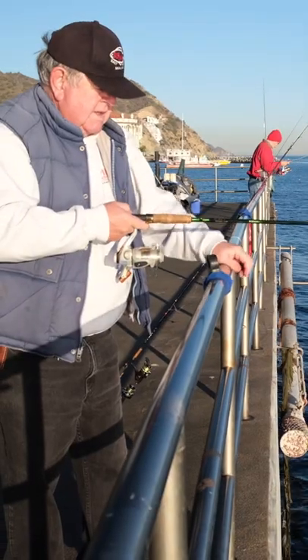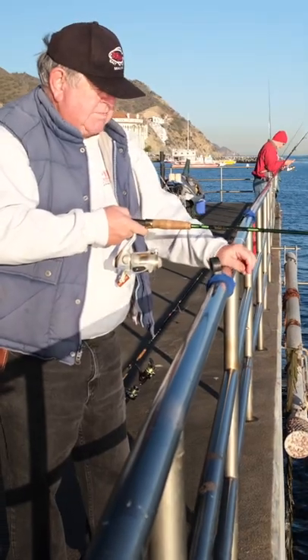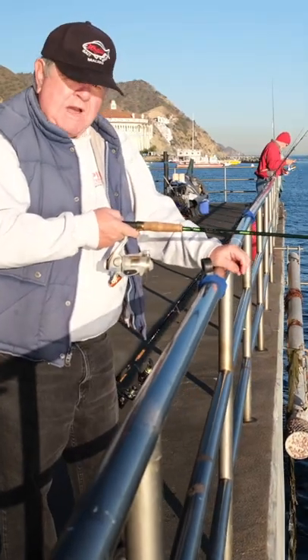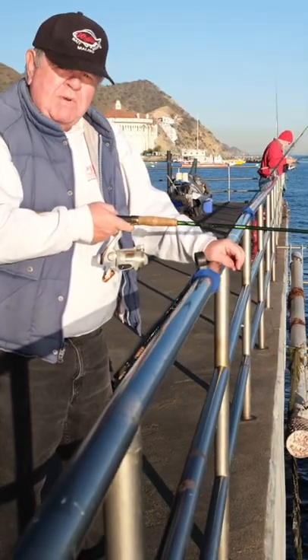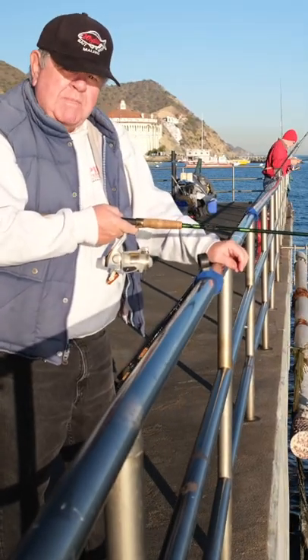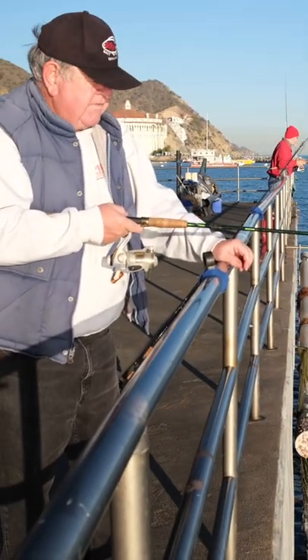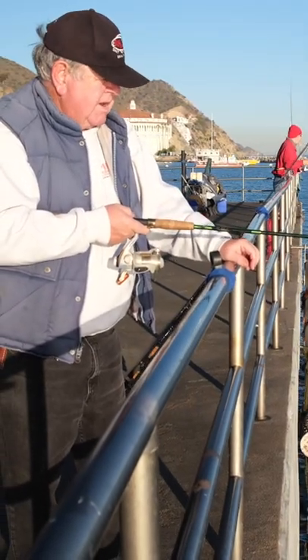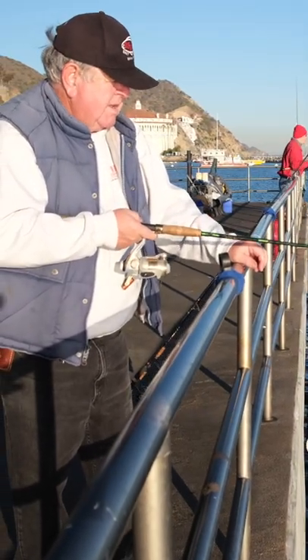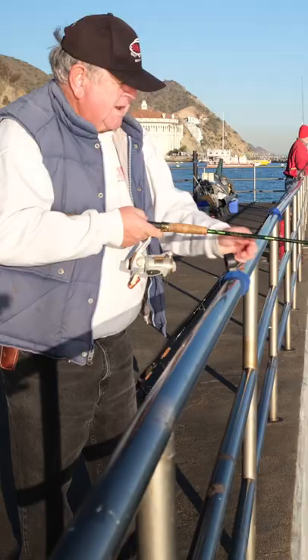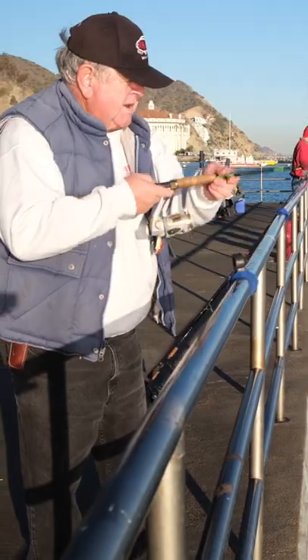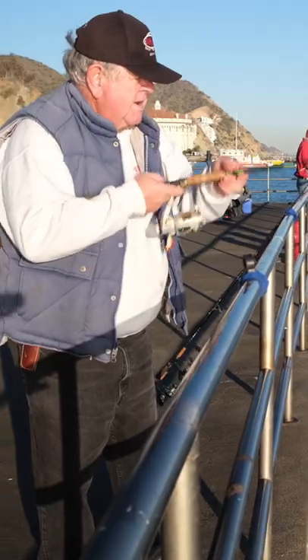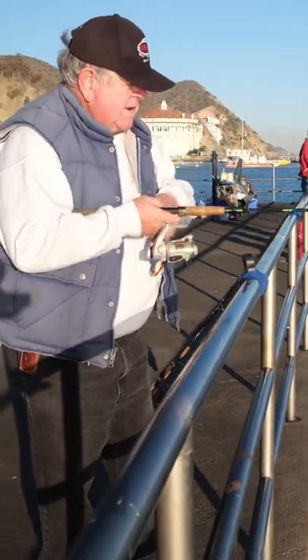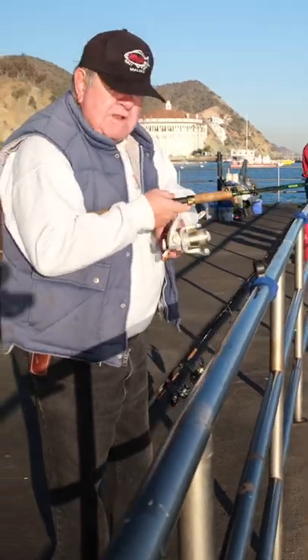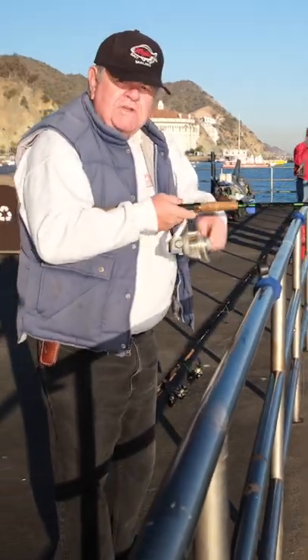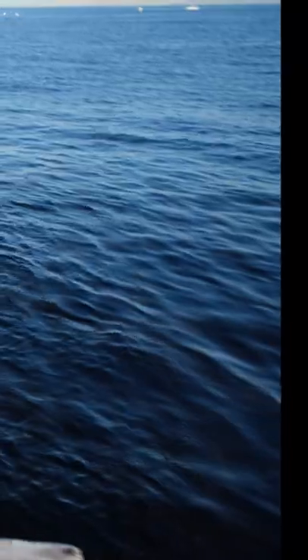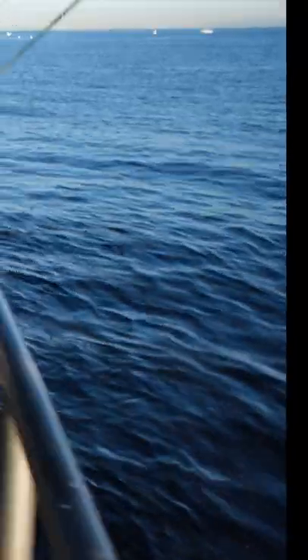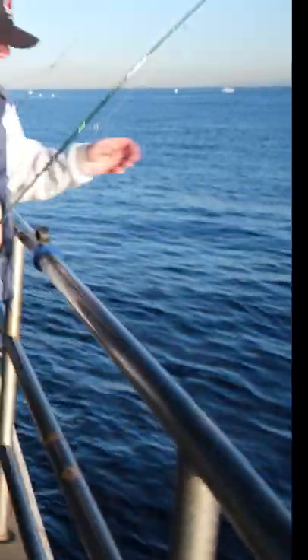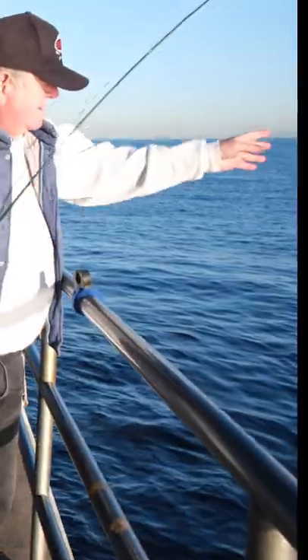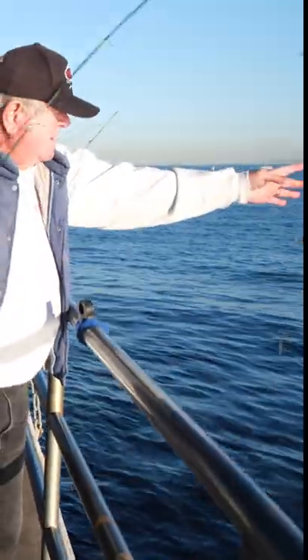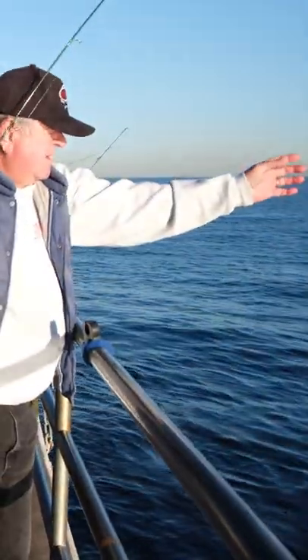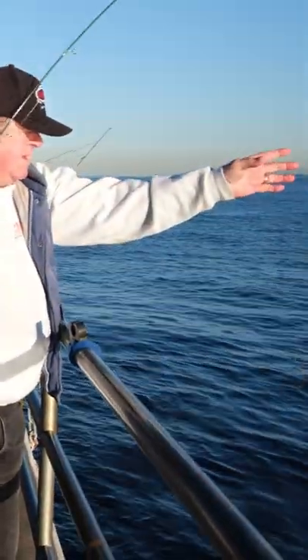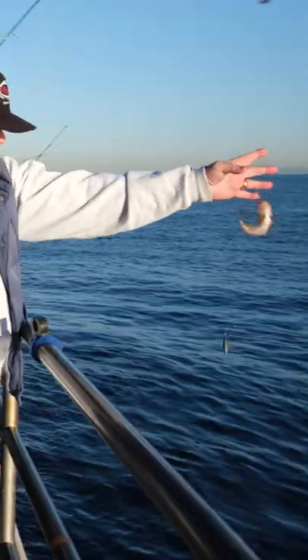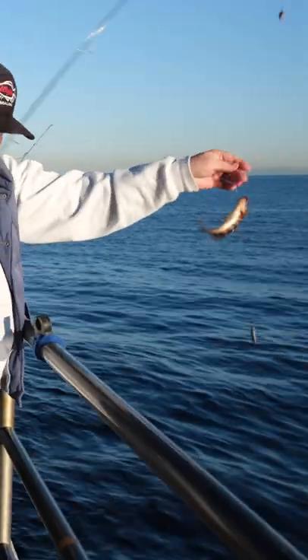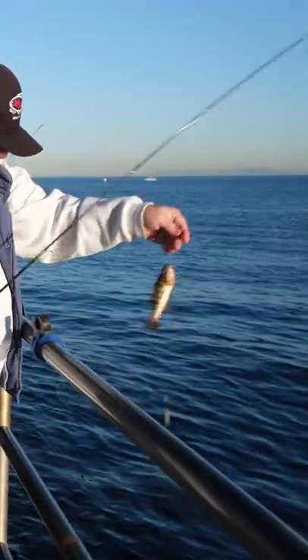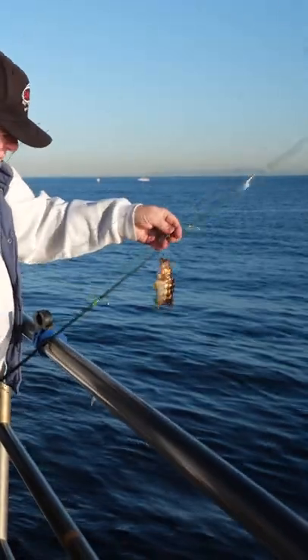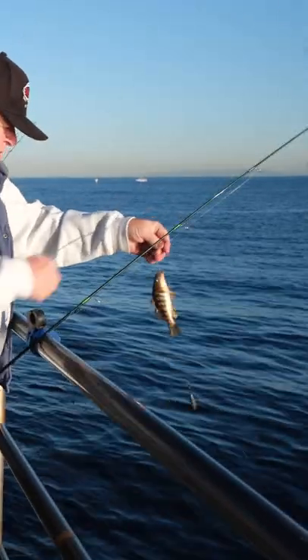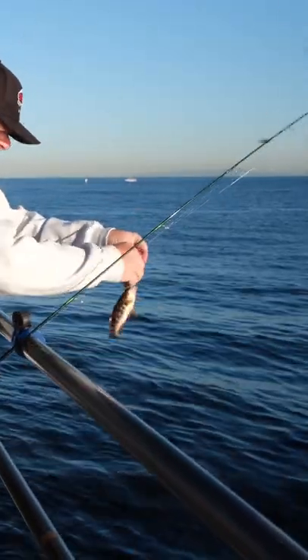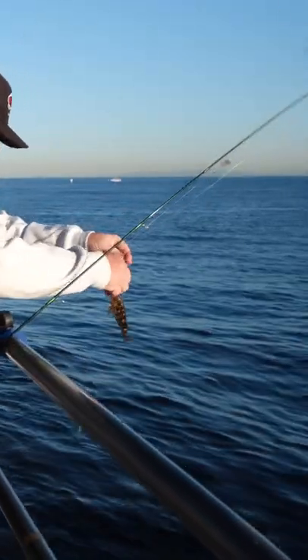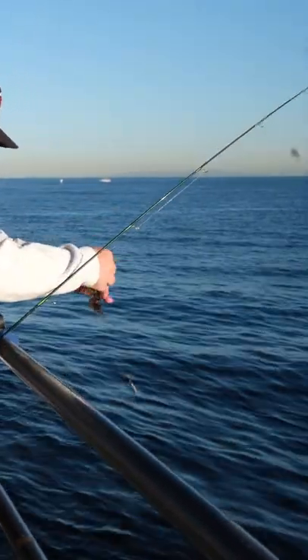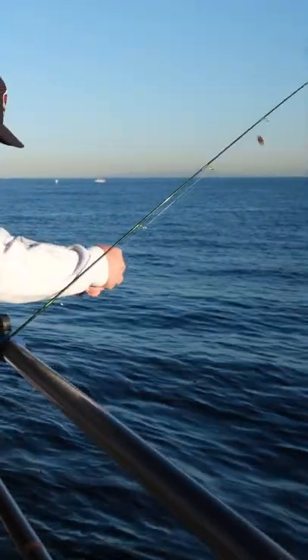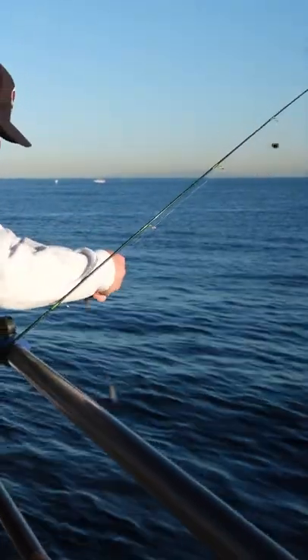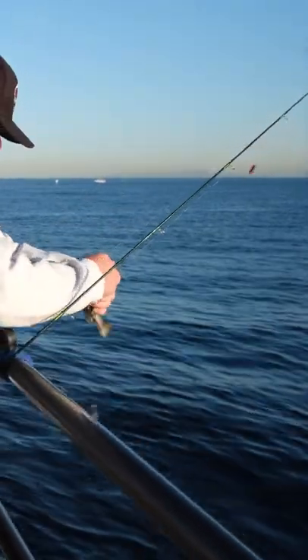I drop to the bottom, I pulled up about a foot. You got a bite. And now you got a fish. It has to be 14 inches to keep. This is obviously not 14 inches.